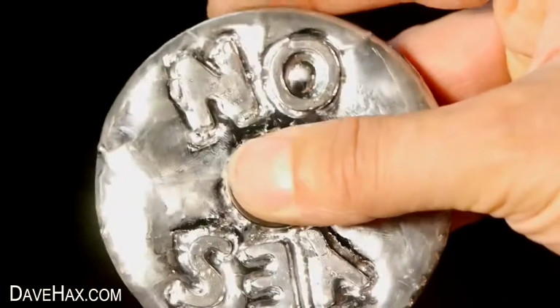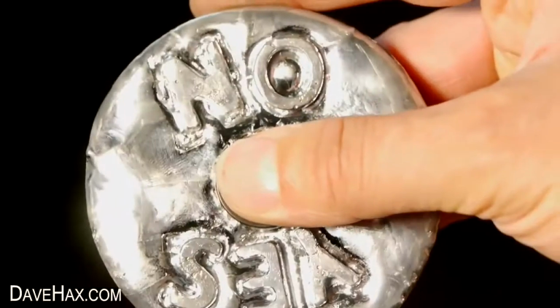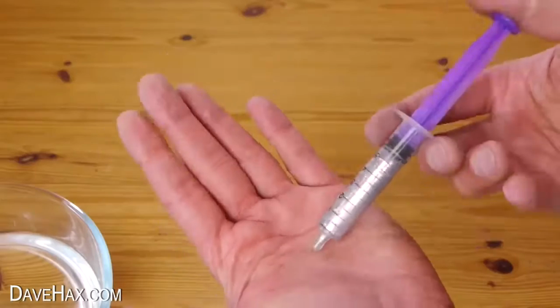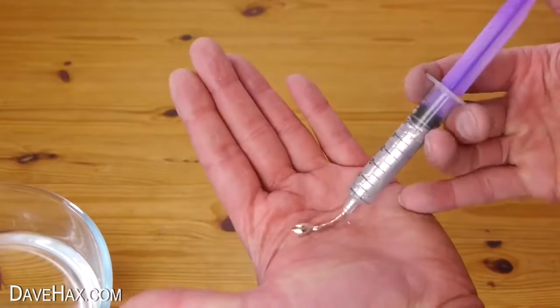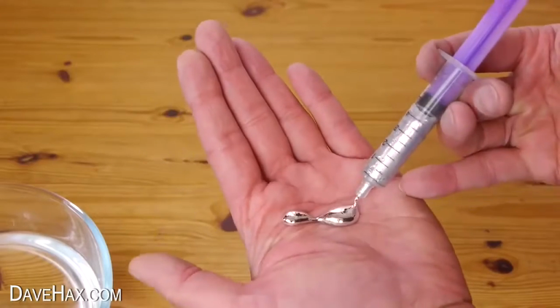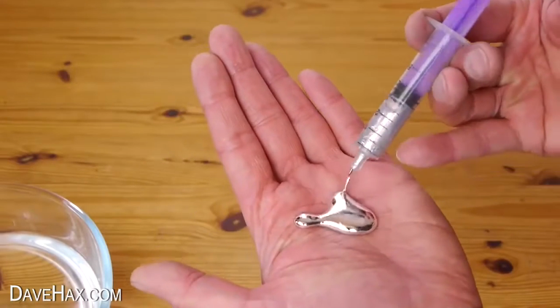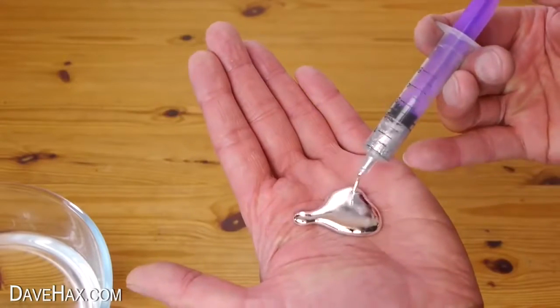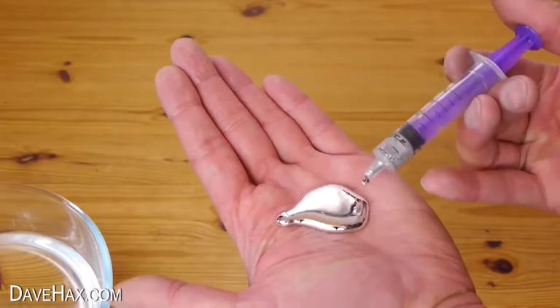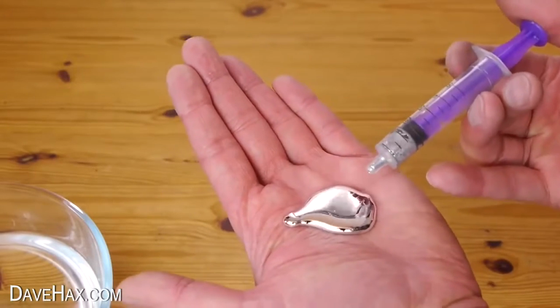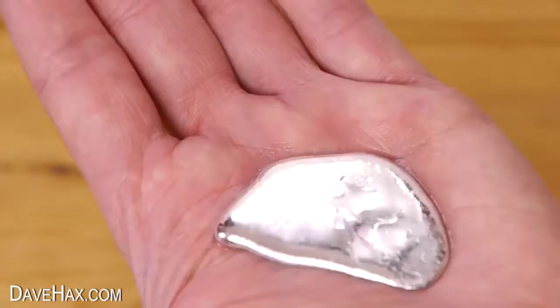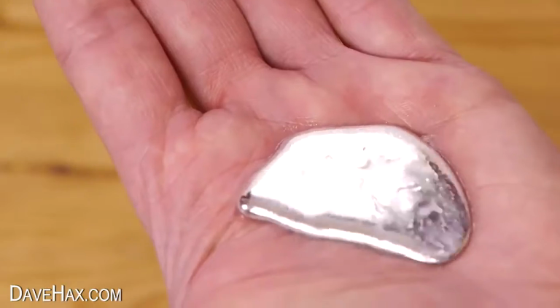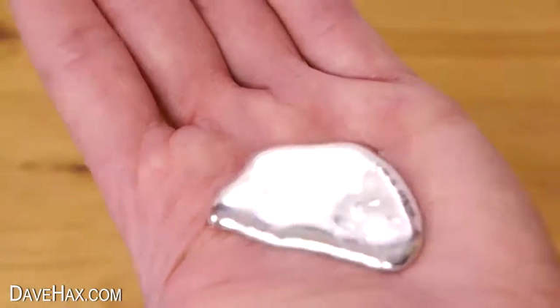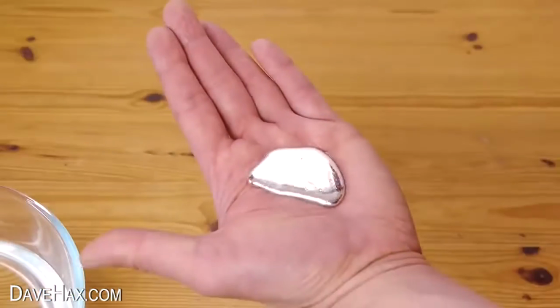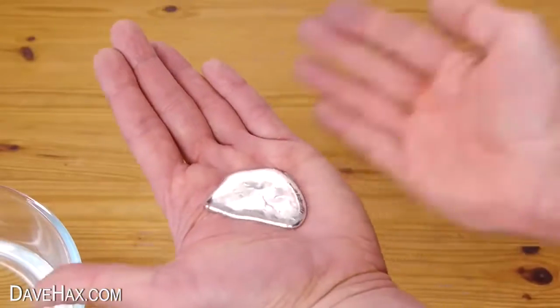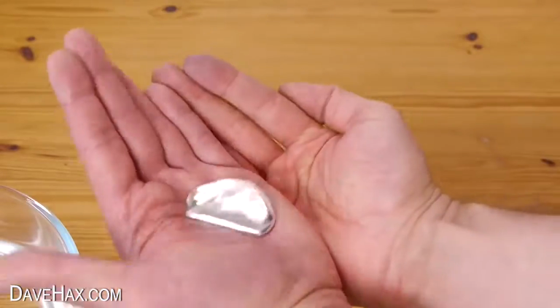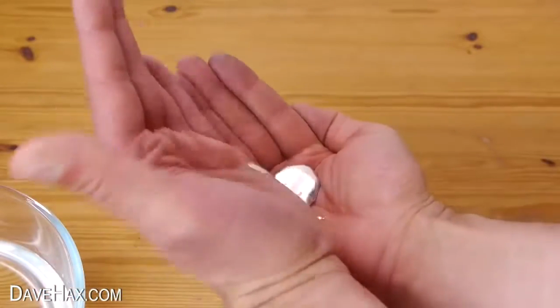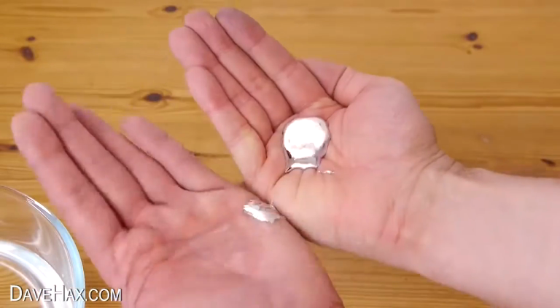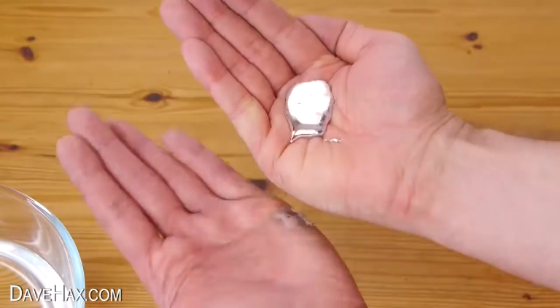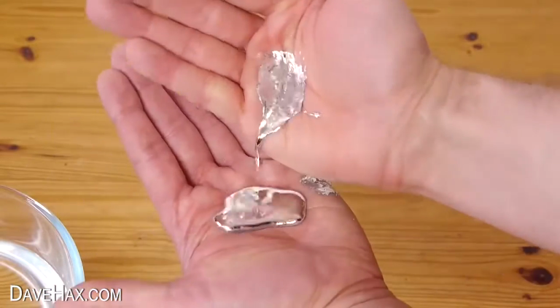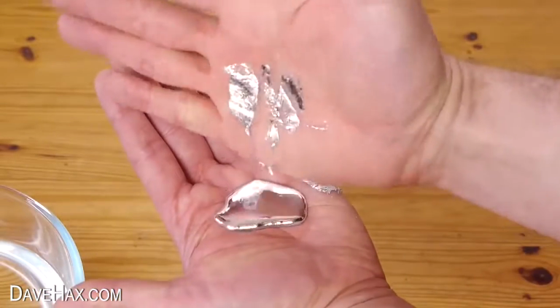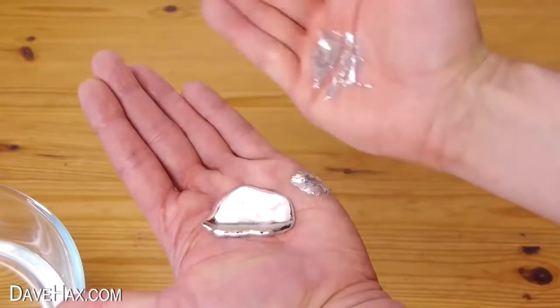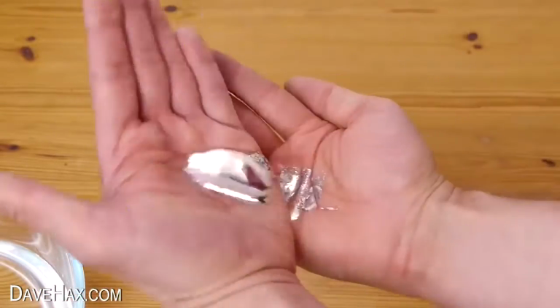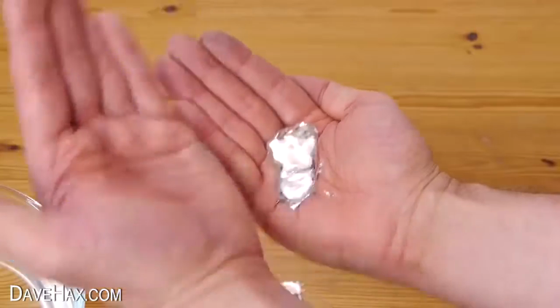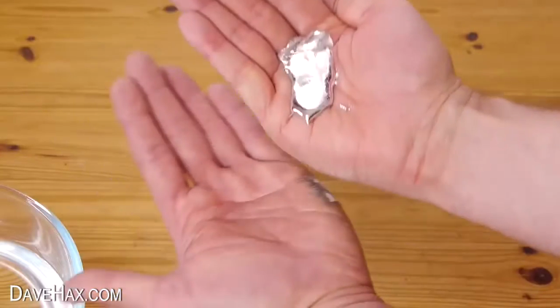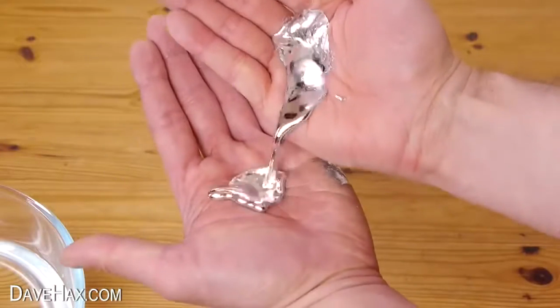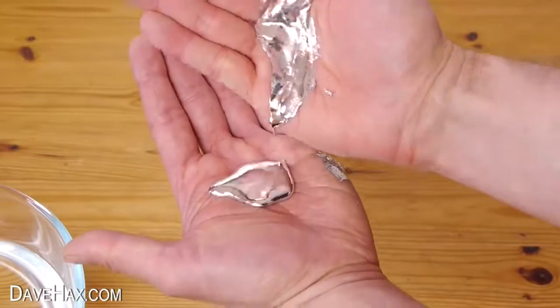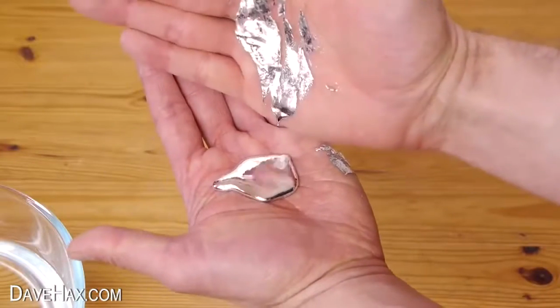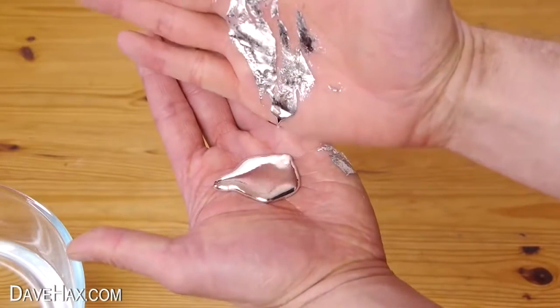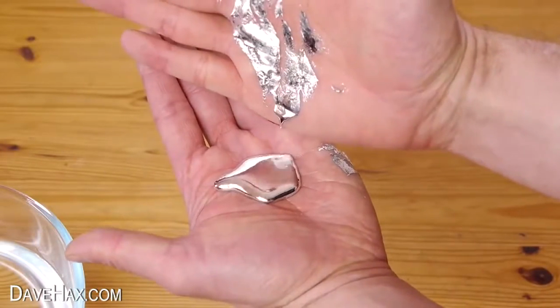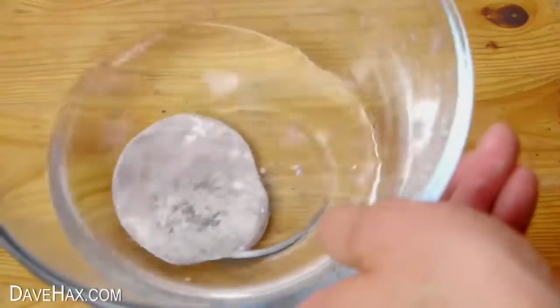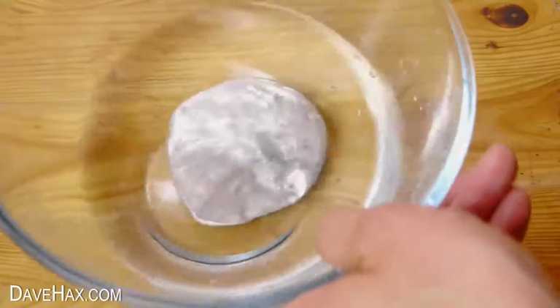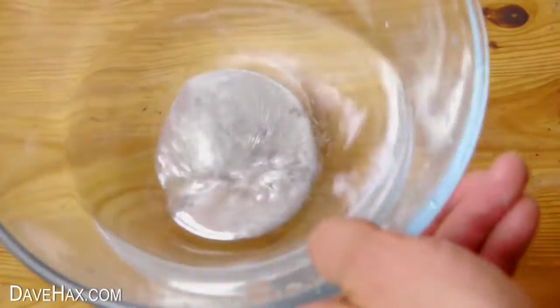I'm using gallium metal to make this spinner, which you may well have seen in my previous videos. It turns into a liquid at about 30 degrees C, and if you want to find out more information about gallium, you can take a look at my other videos.